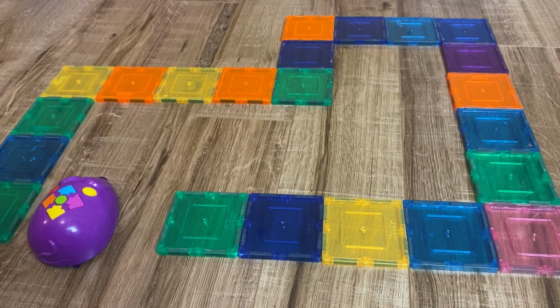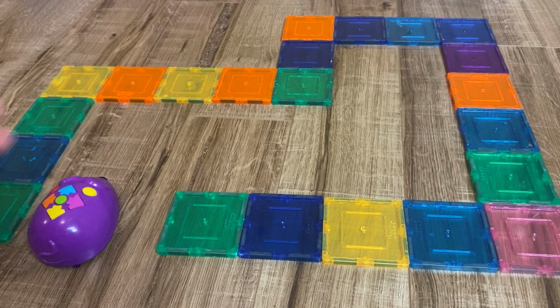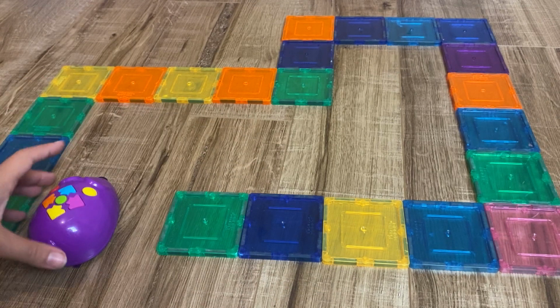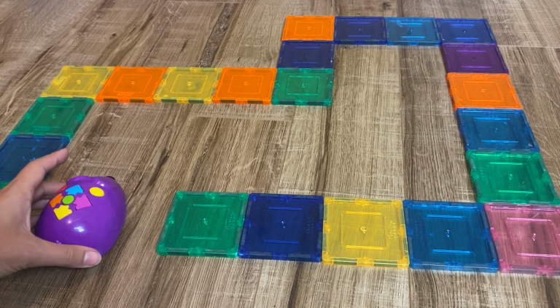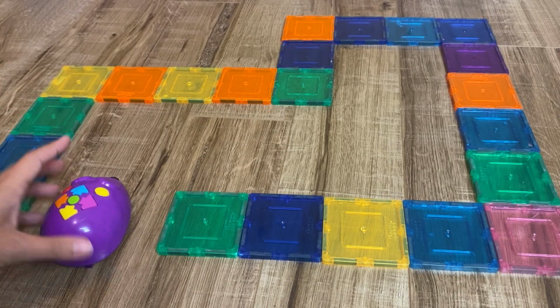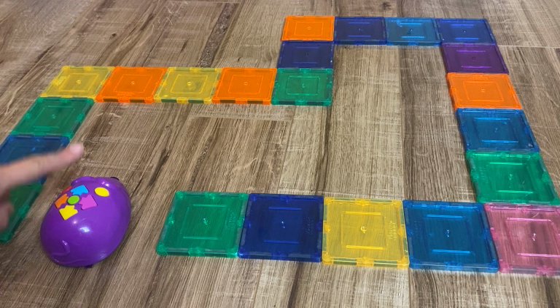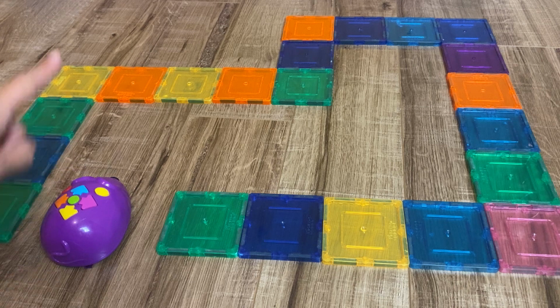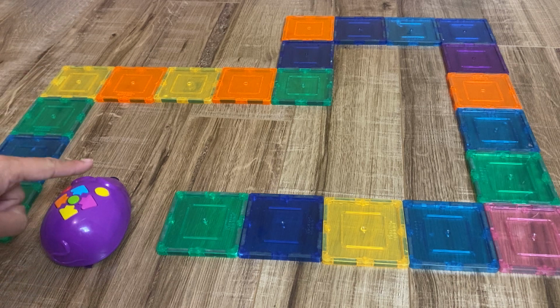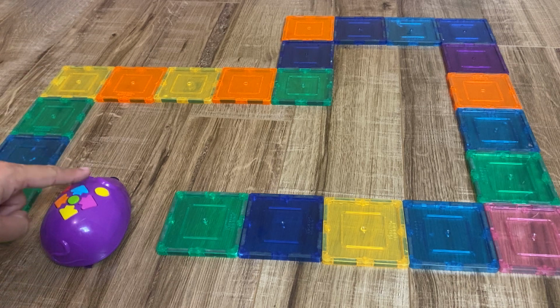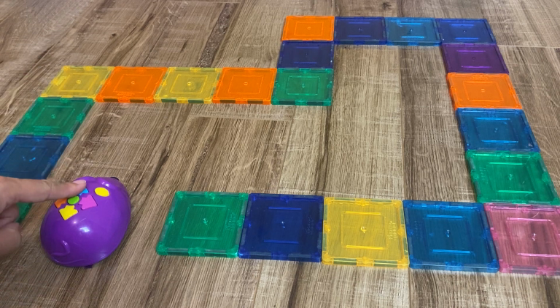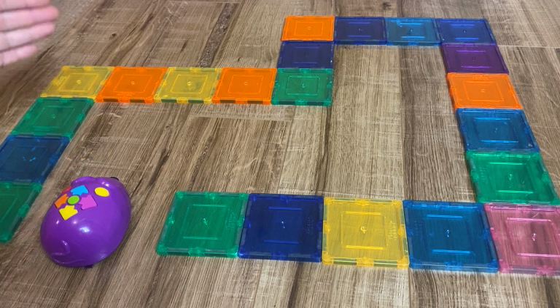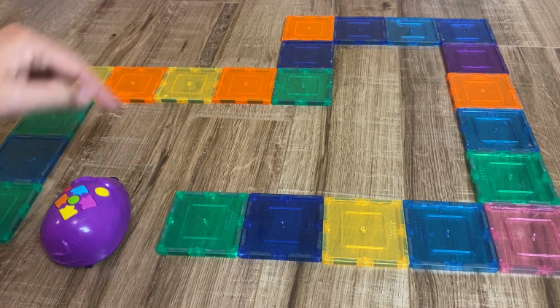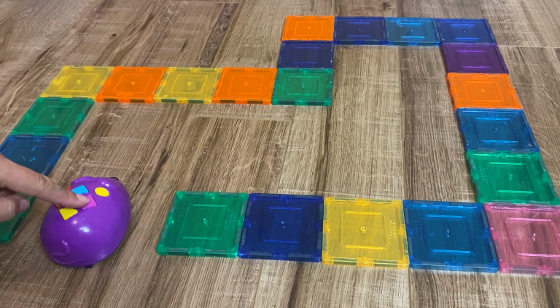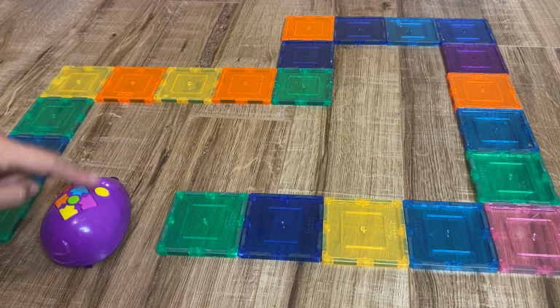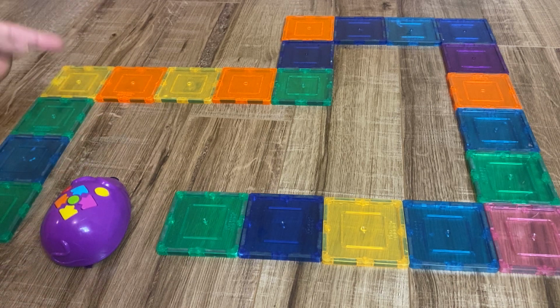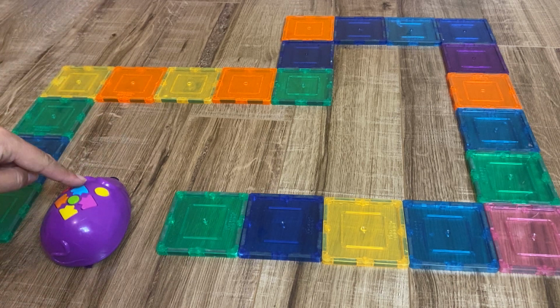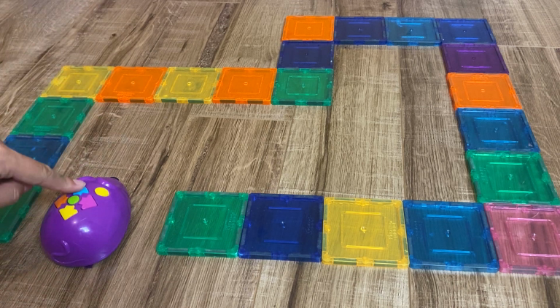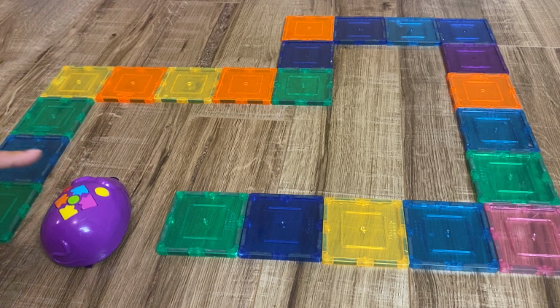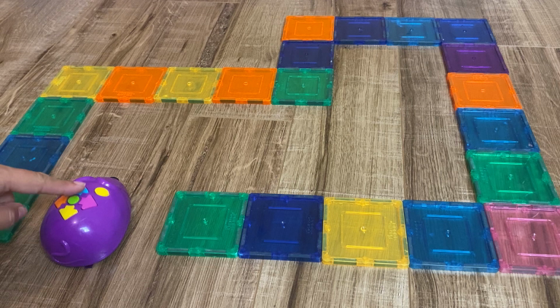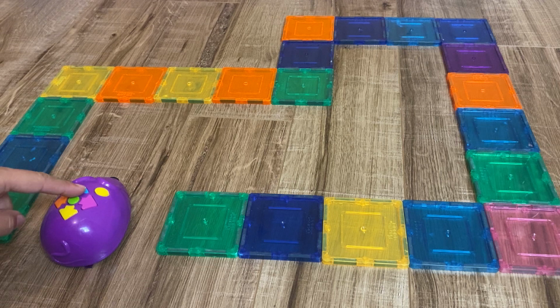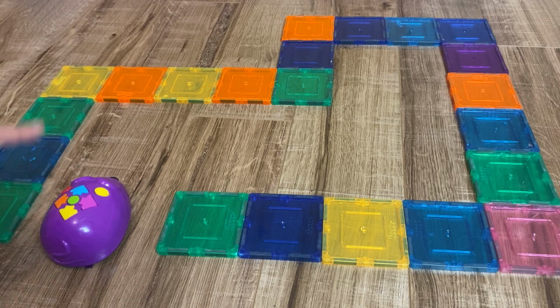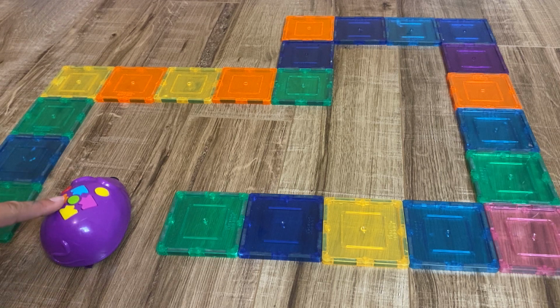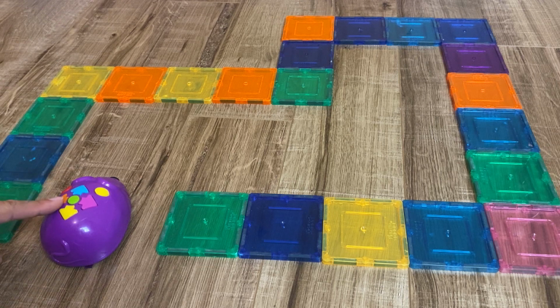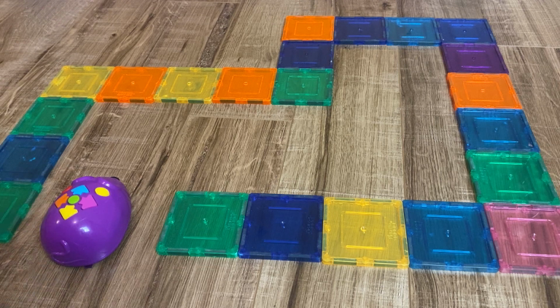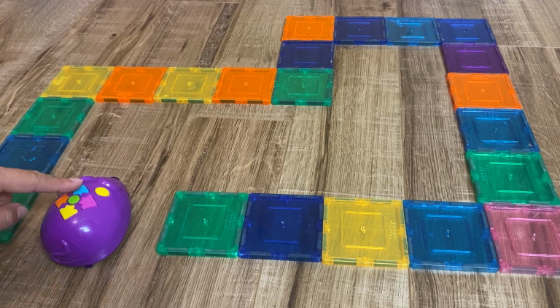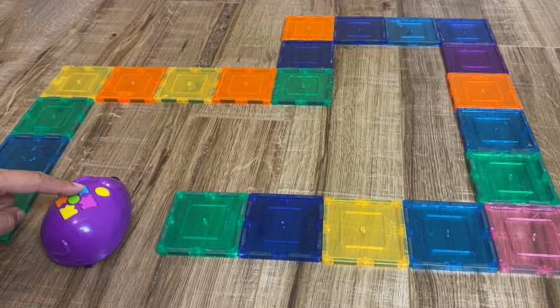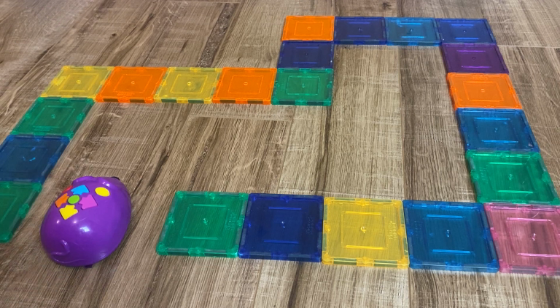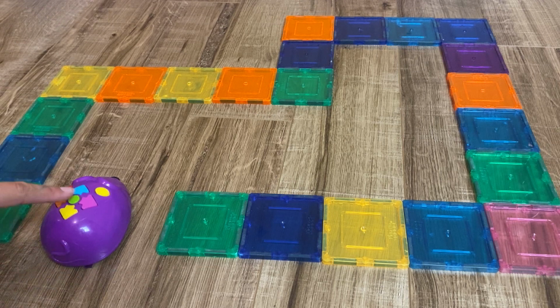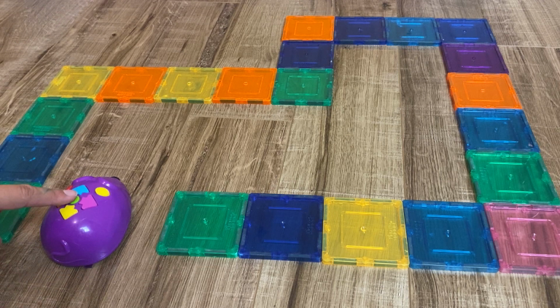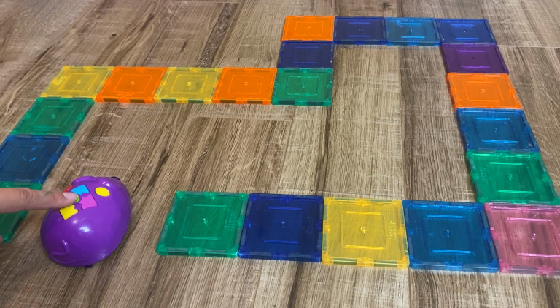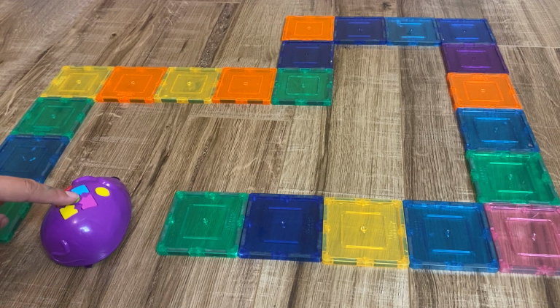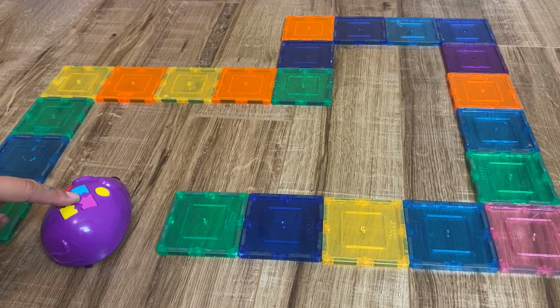We're going to try to get our mouse to go along this maze. So we're going to go straight, then right, go straight, straight, and left, then straight — and then let's see if that works.